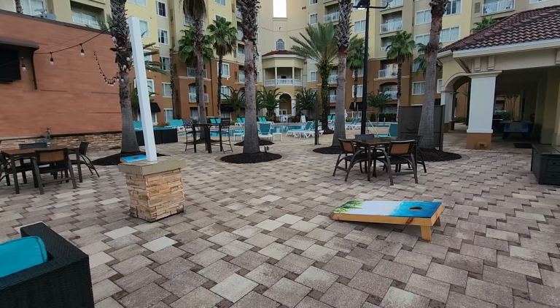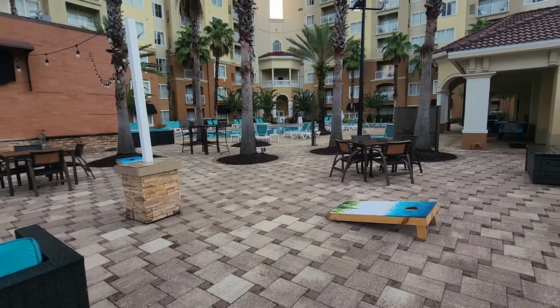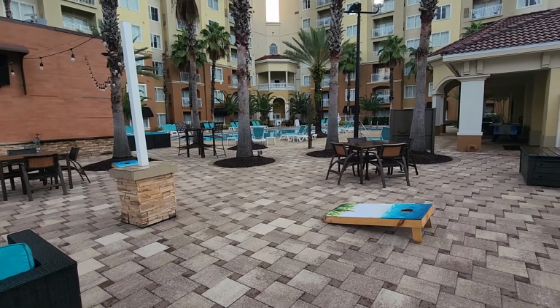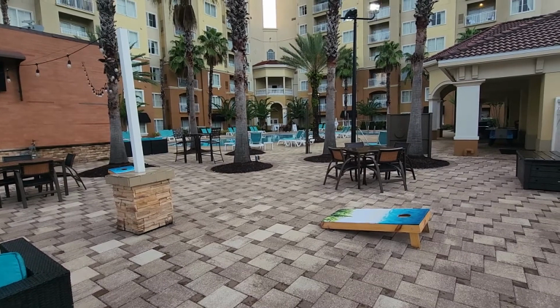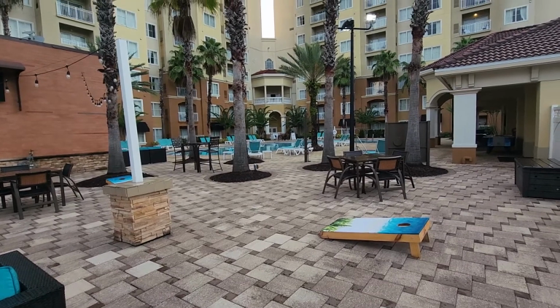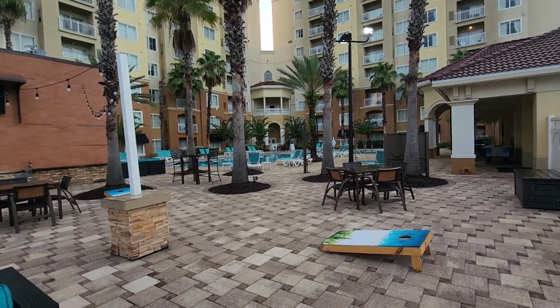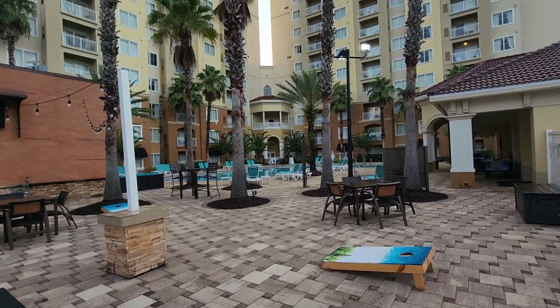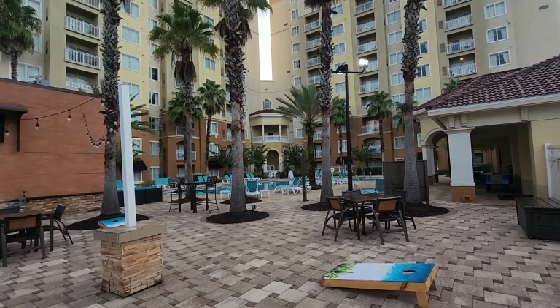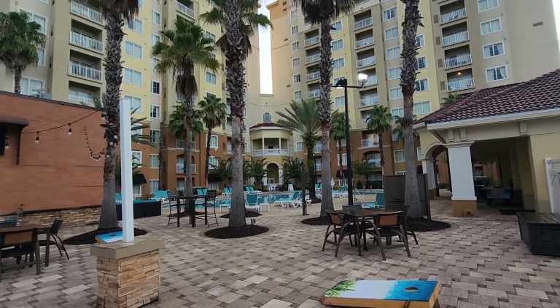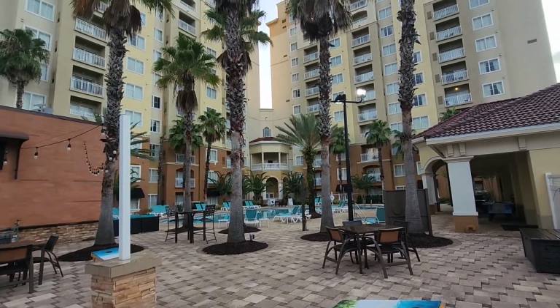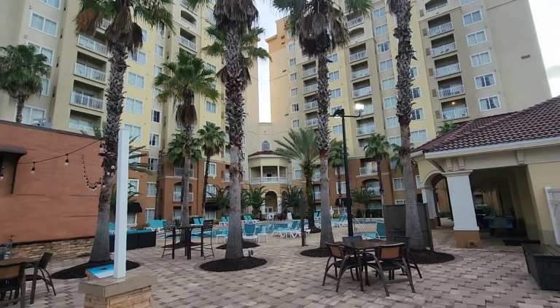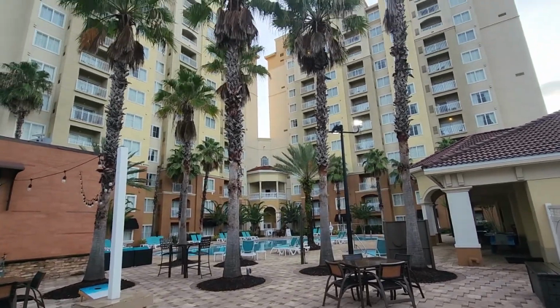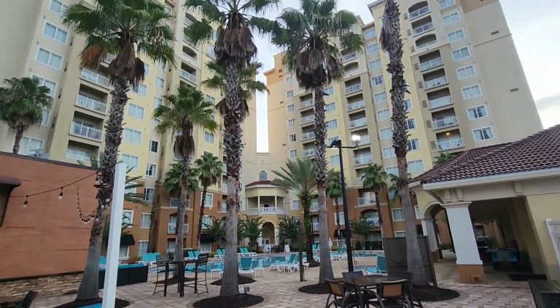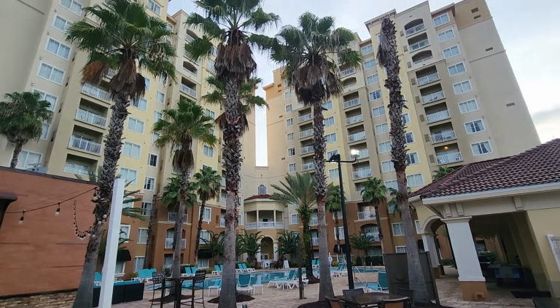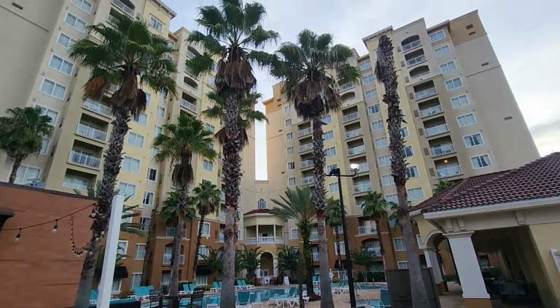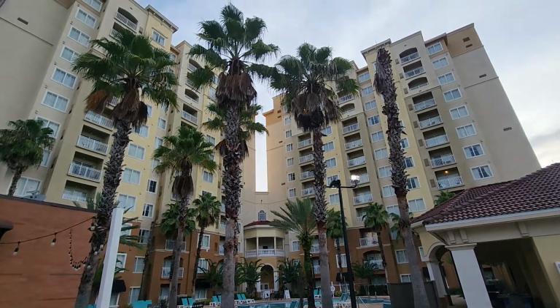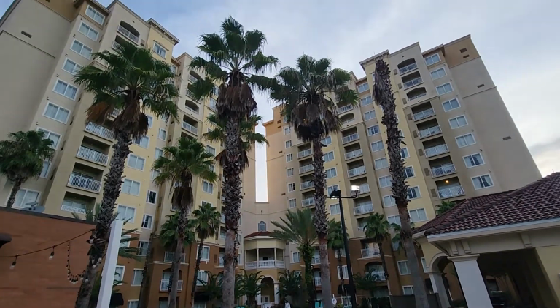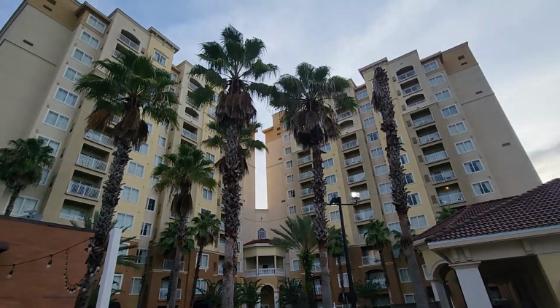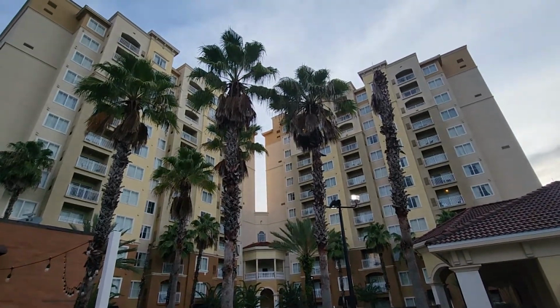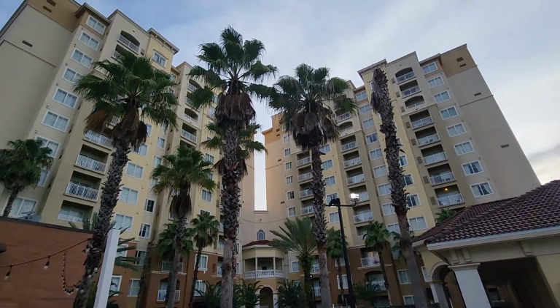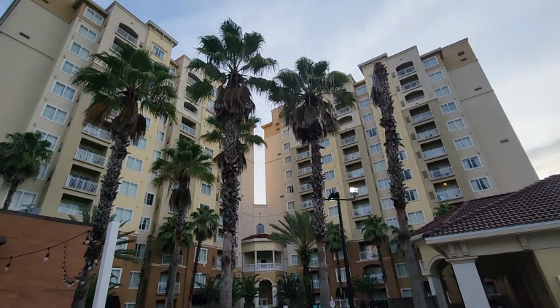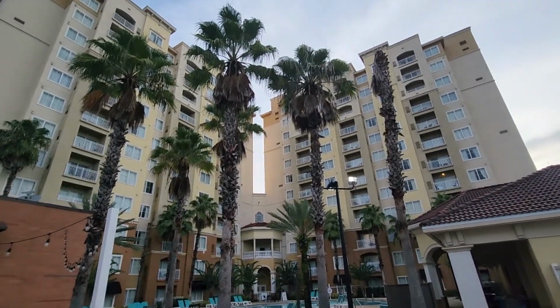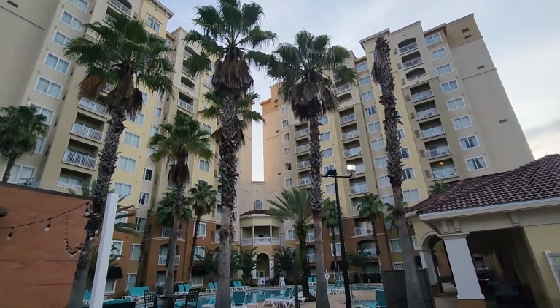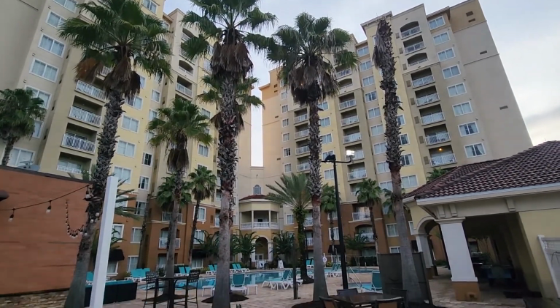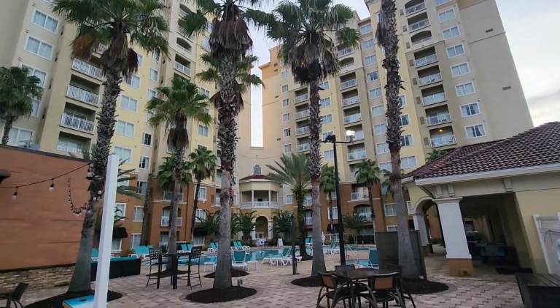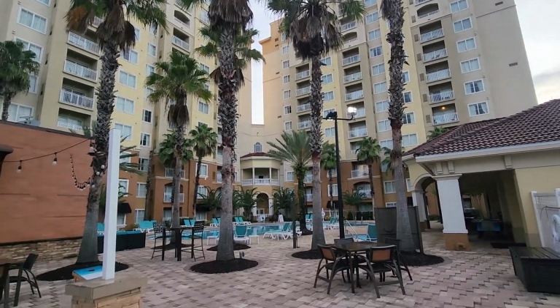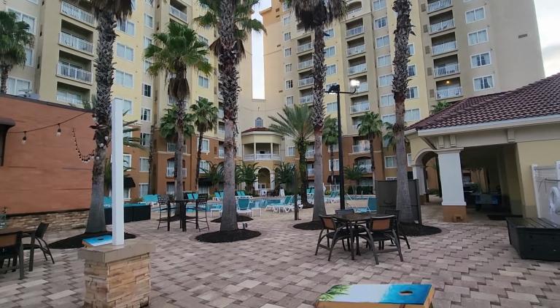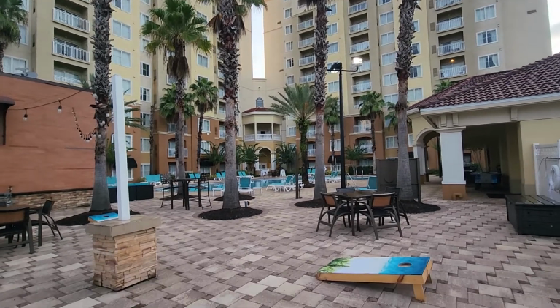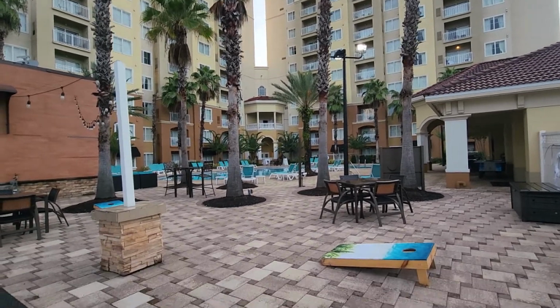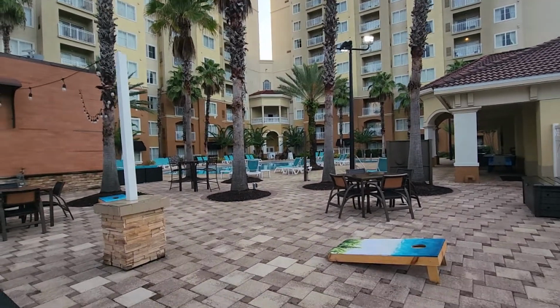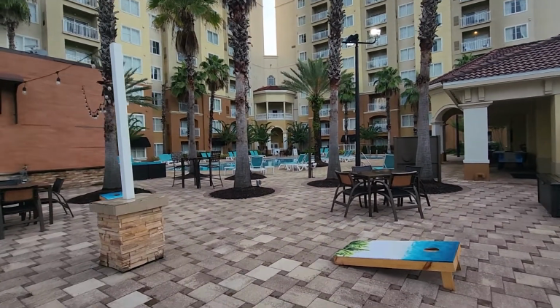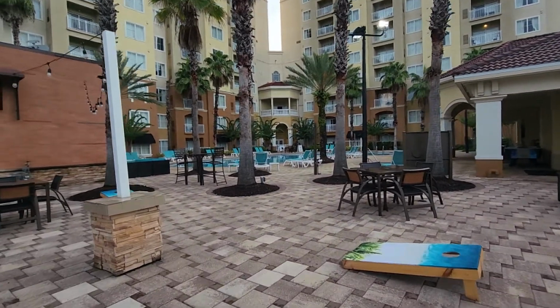This is the Pointe Hotel and Suites in Orlando, Florida. This is the pool area.